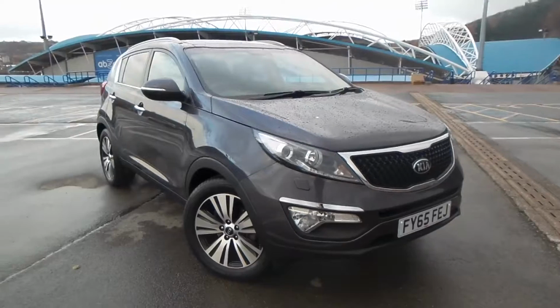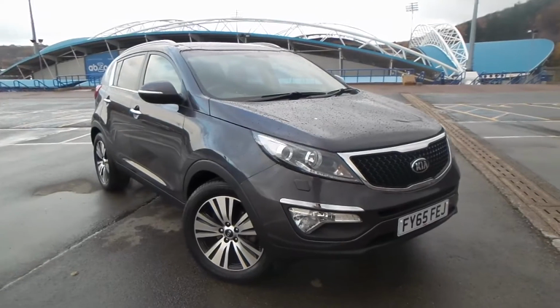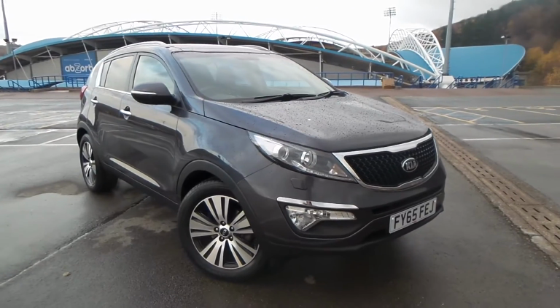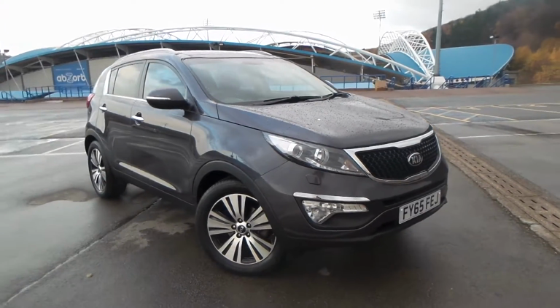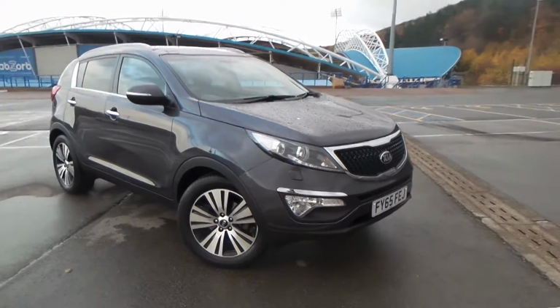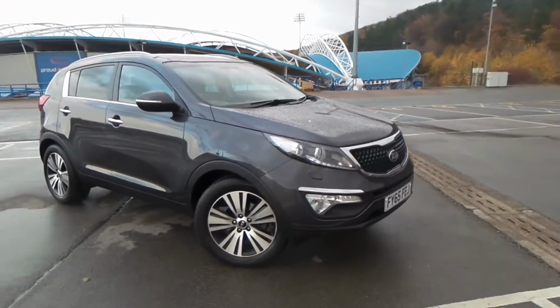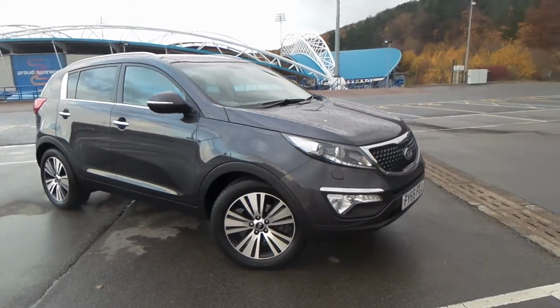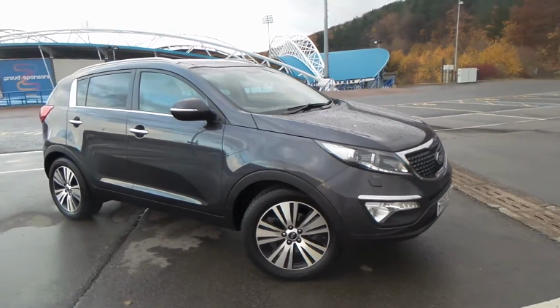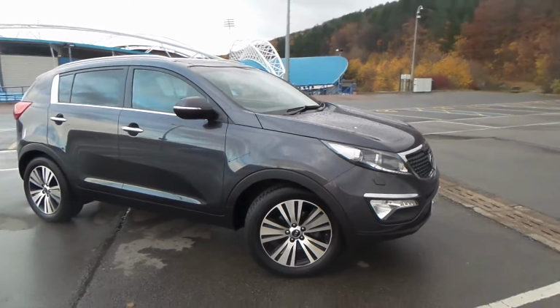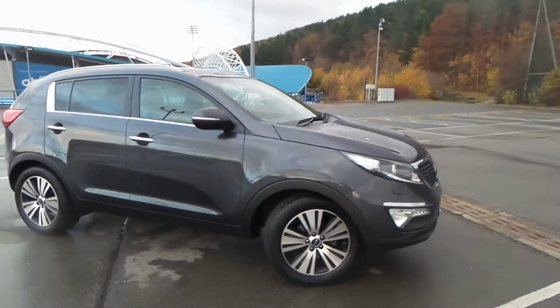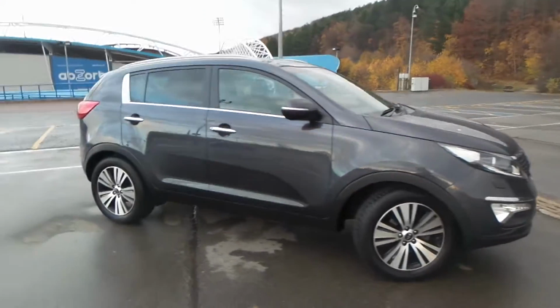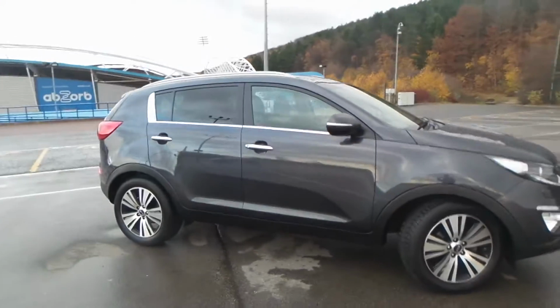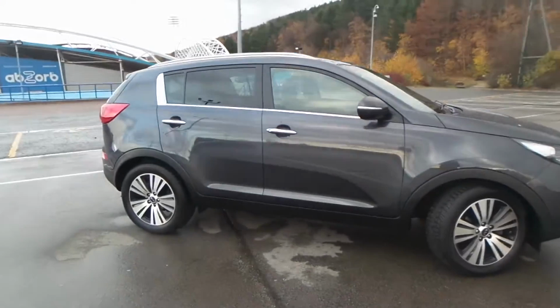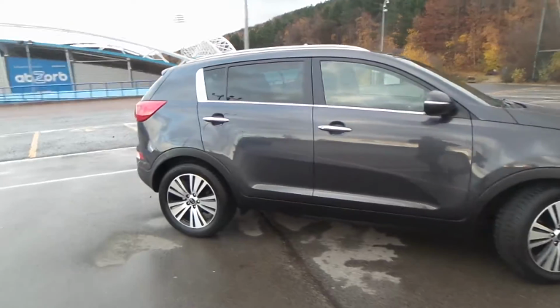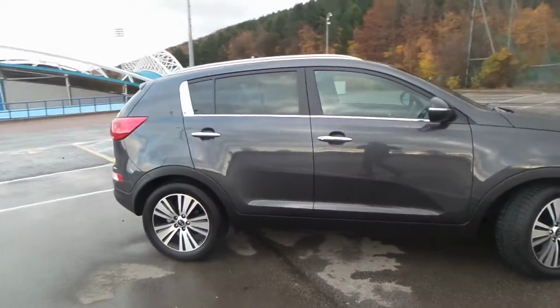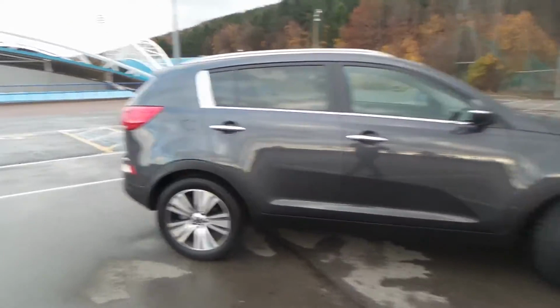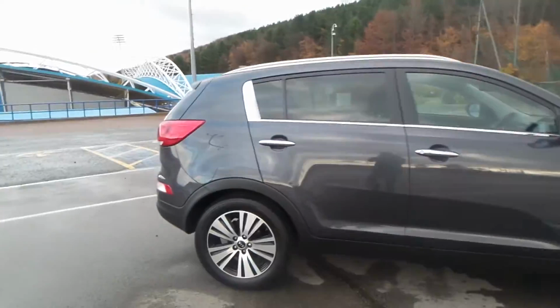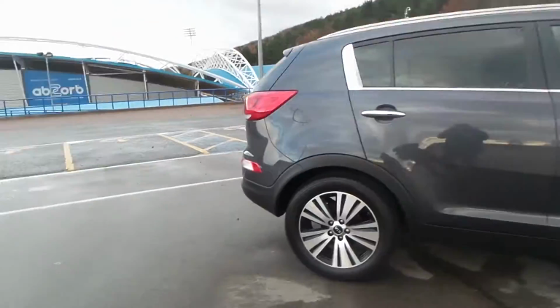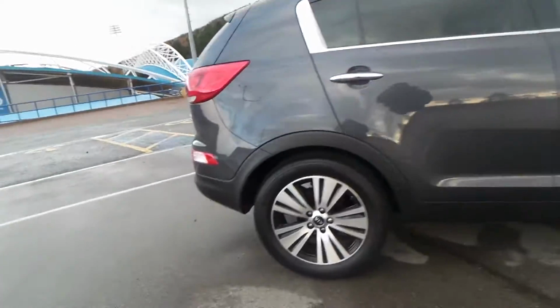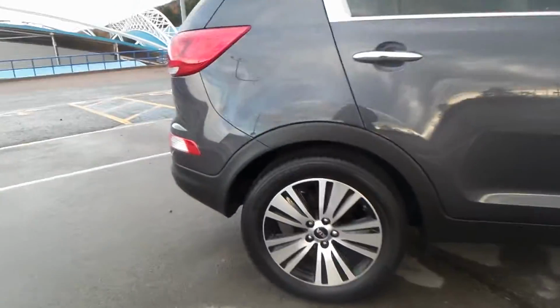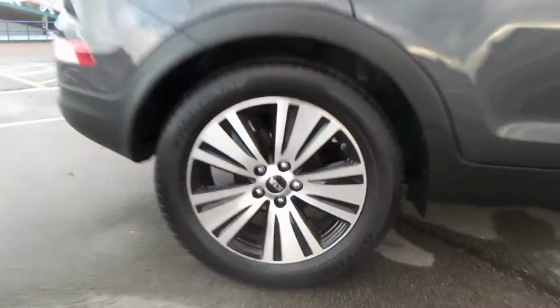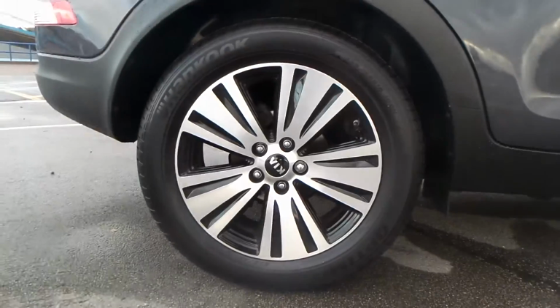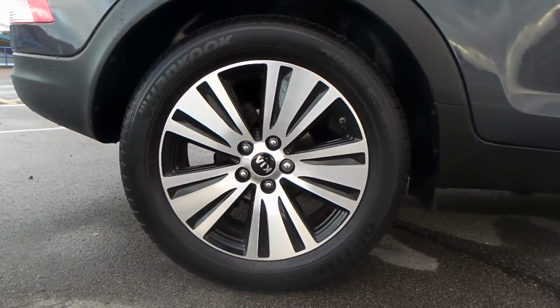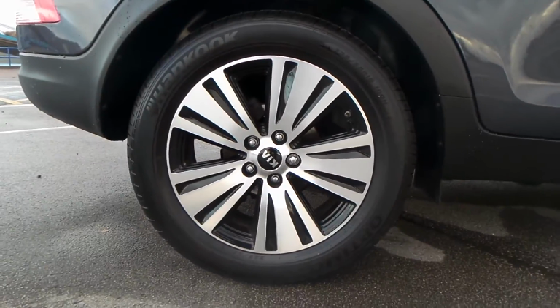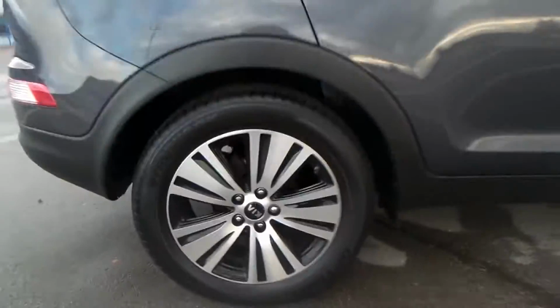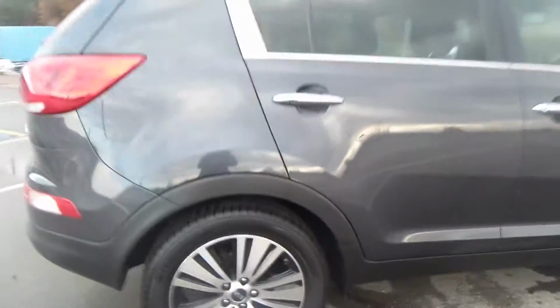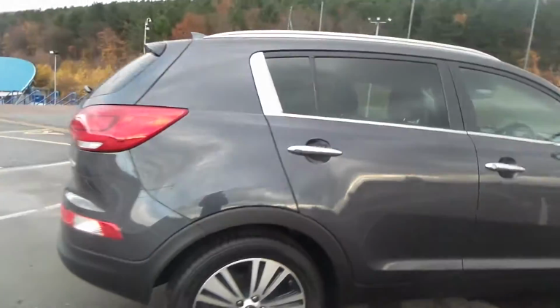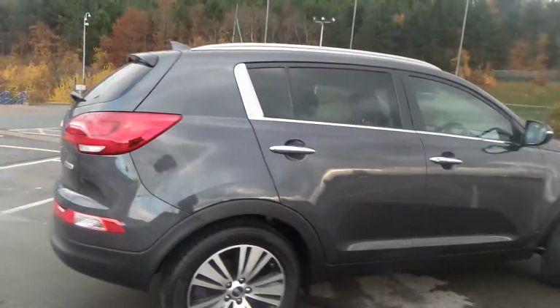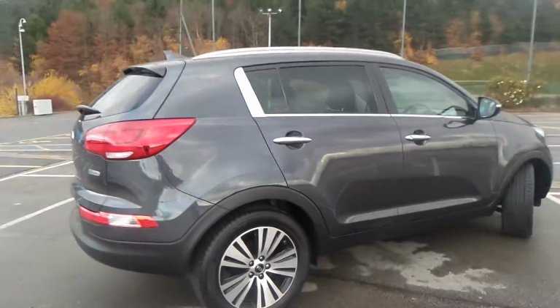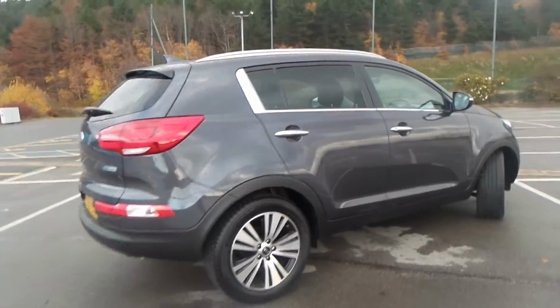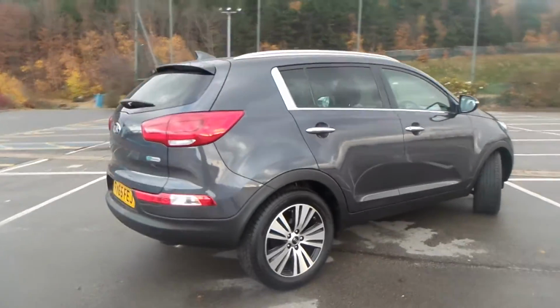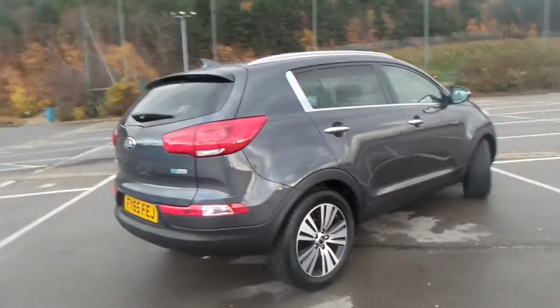We have a Kia Sportage 1.7 CRD ISG3, and as you can see, the vehicle comes with alloy wheels — really clean, this one.